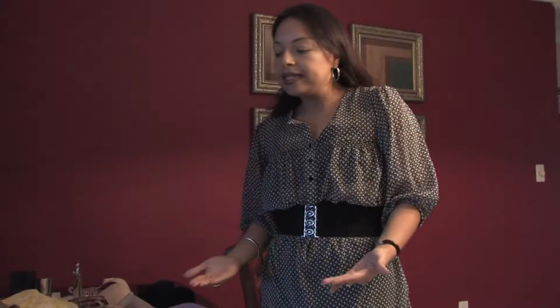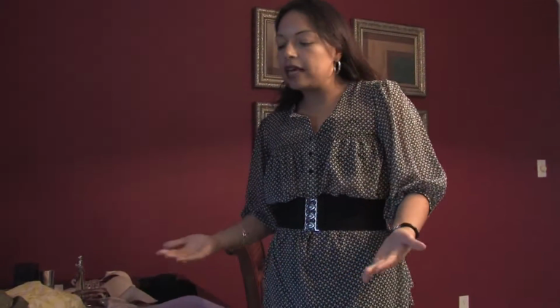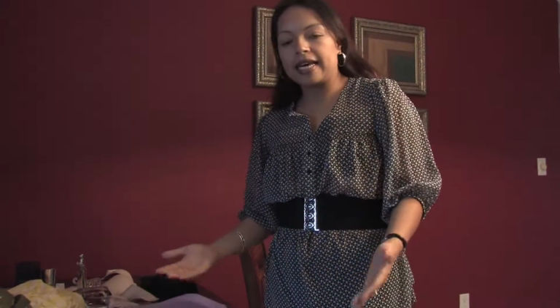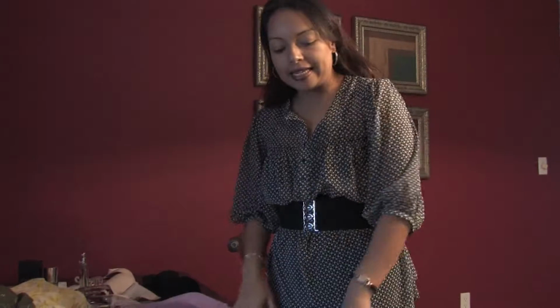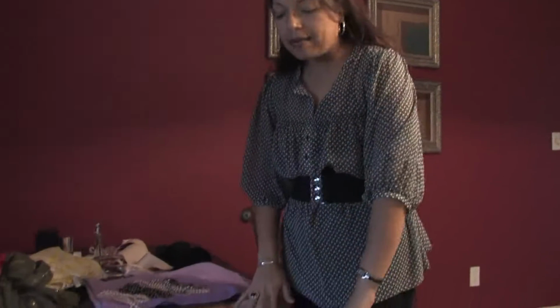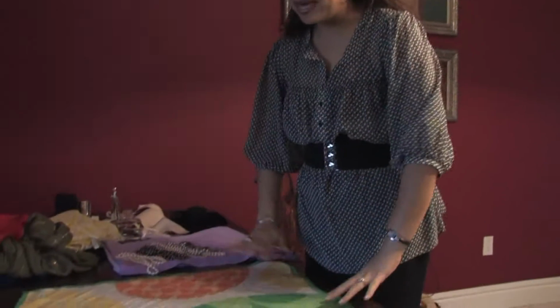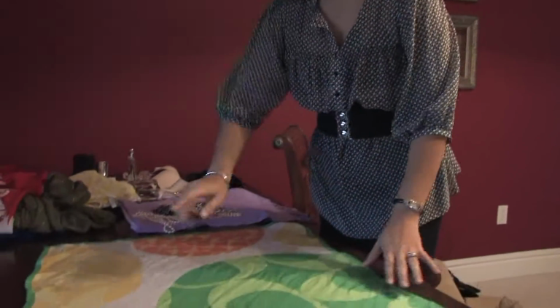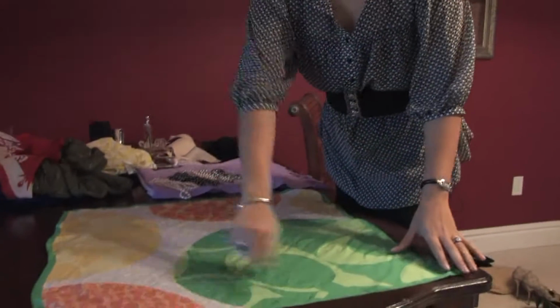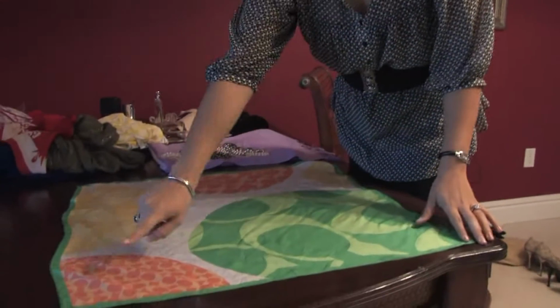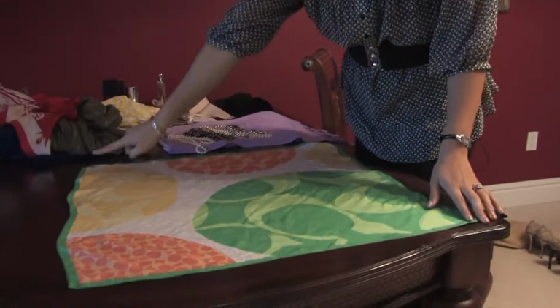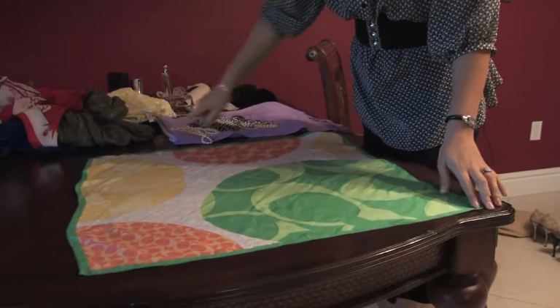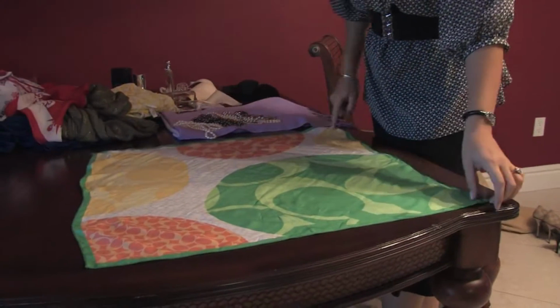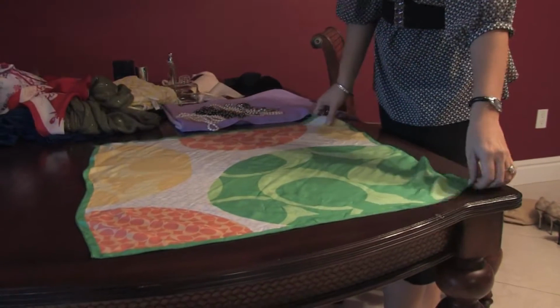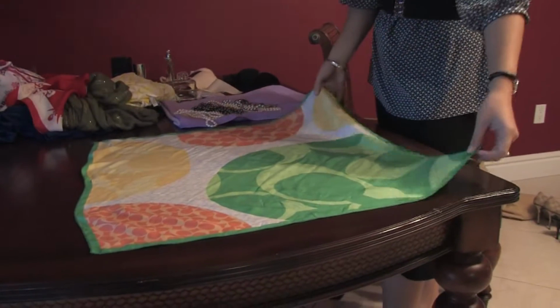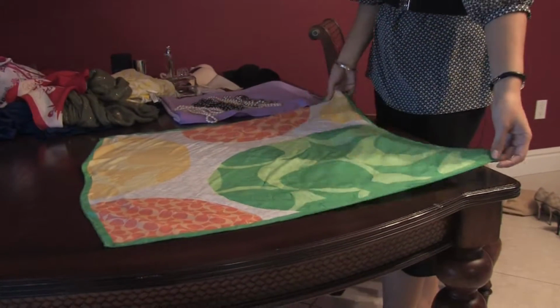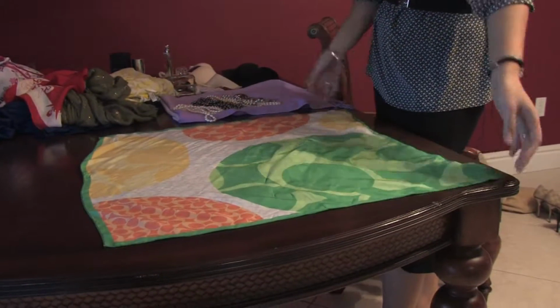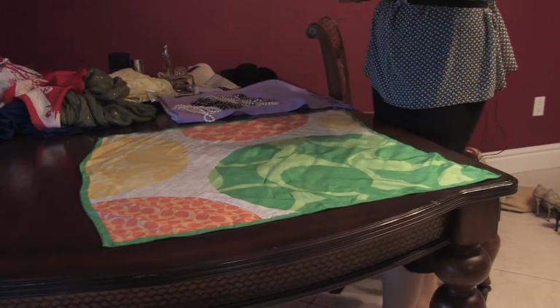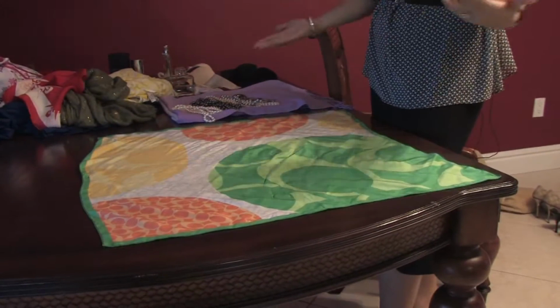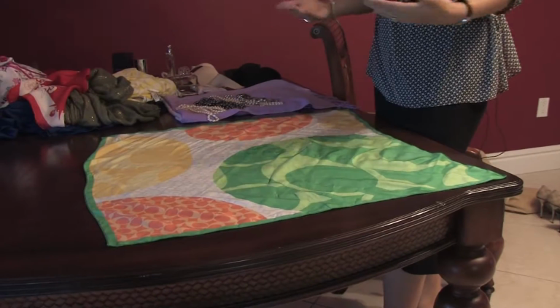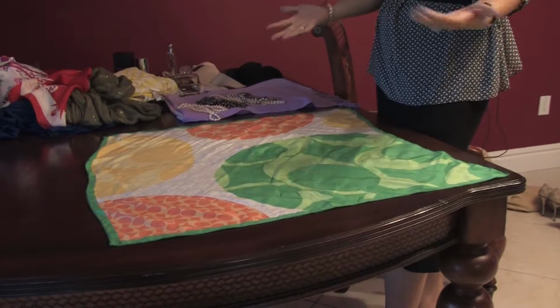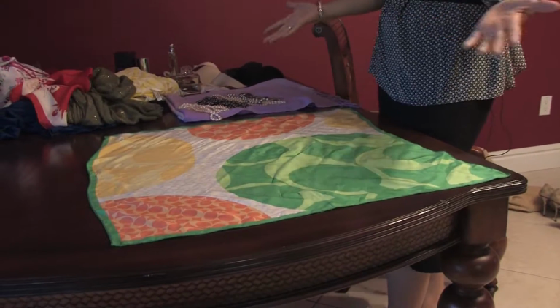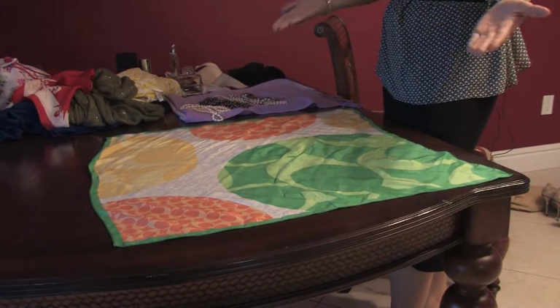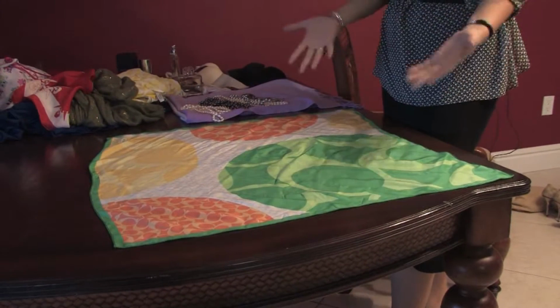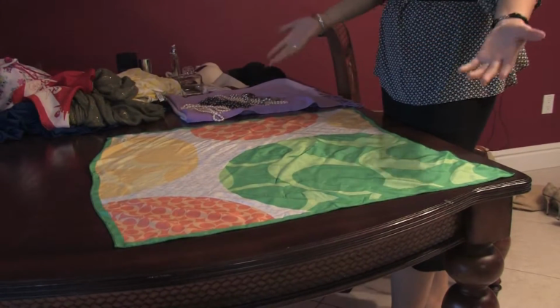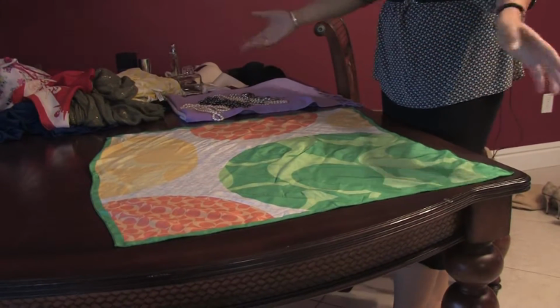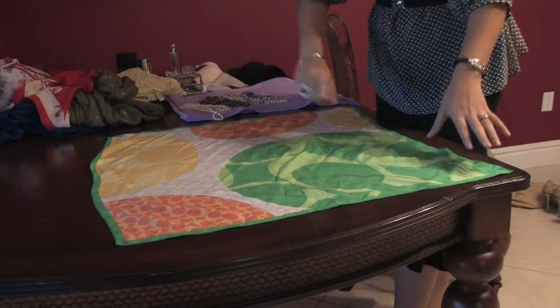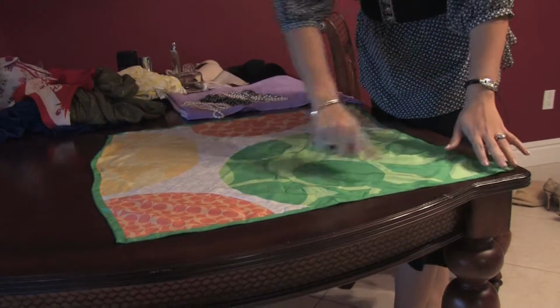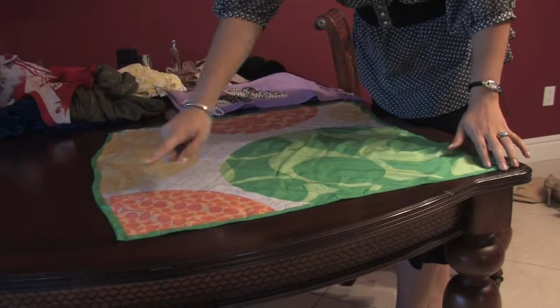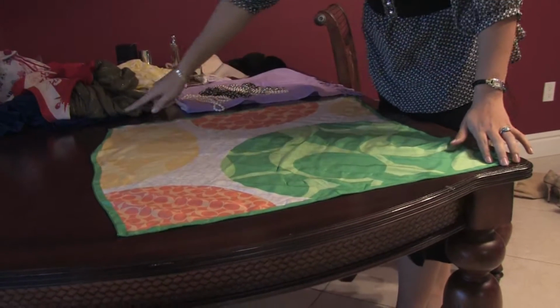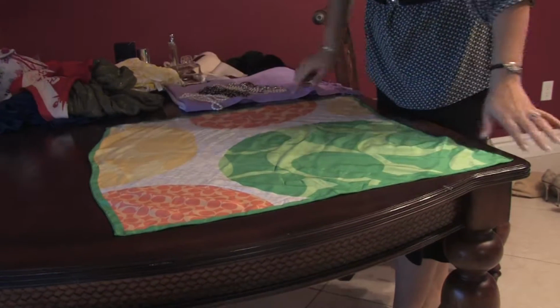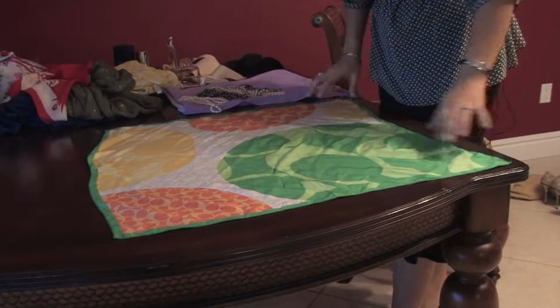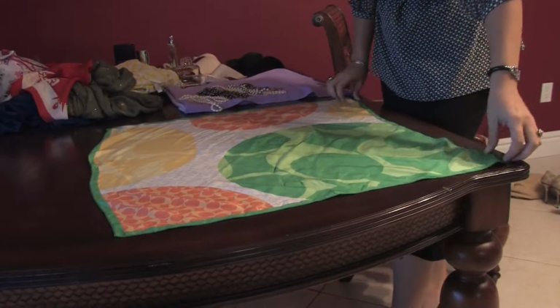Basically, a bandana is a square piece of clothing — a scarf, if you want to call it. But it's always square, exactly a square.